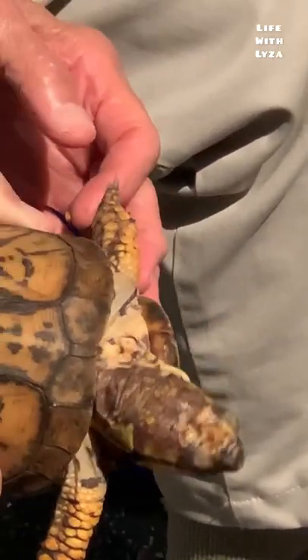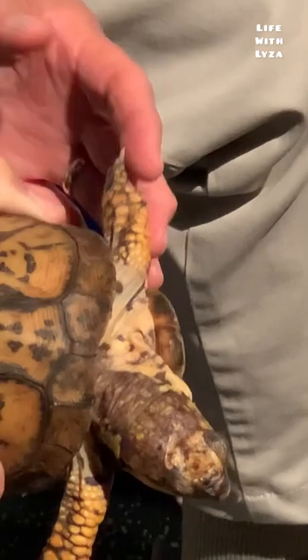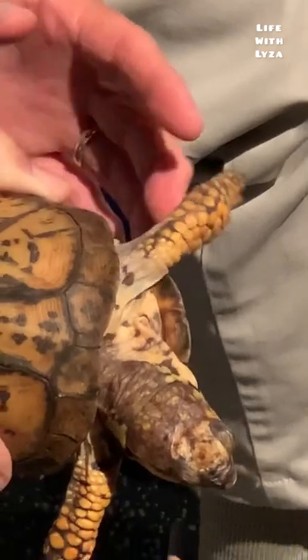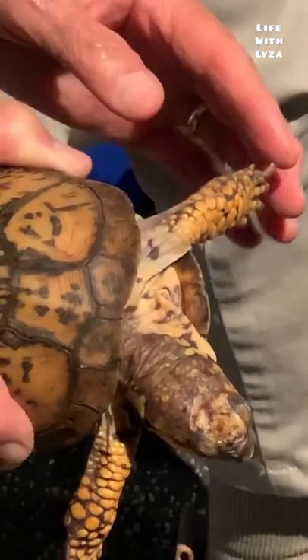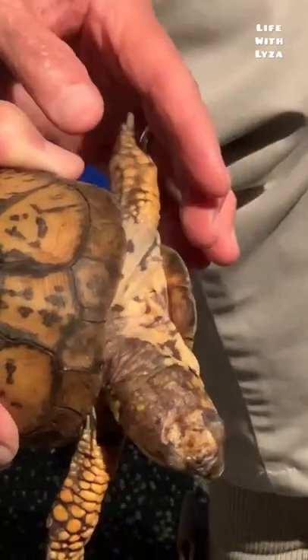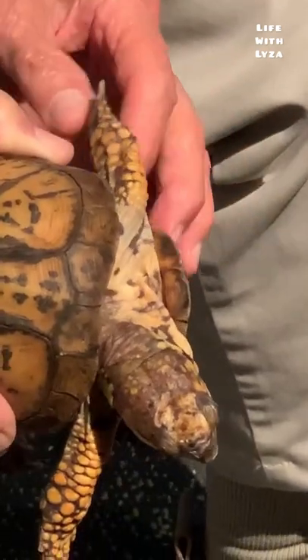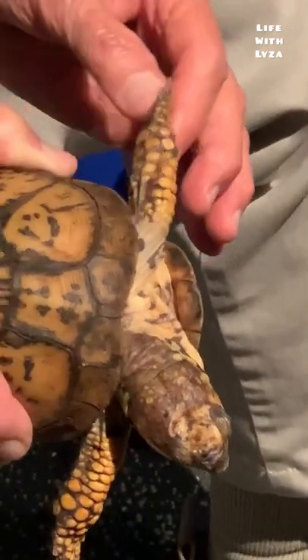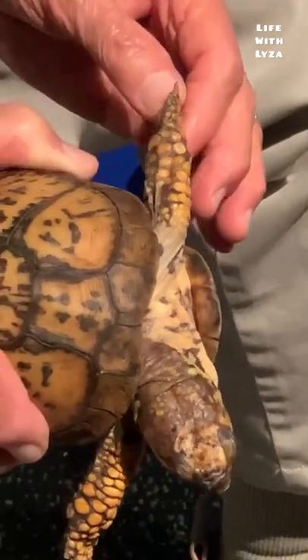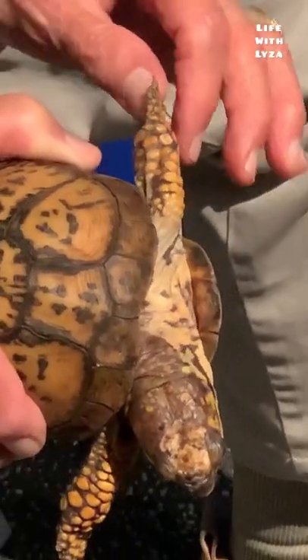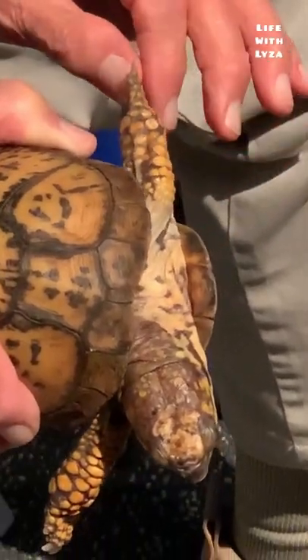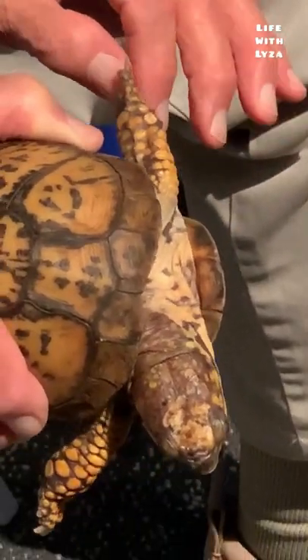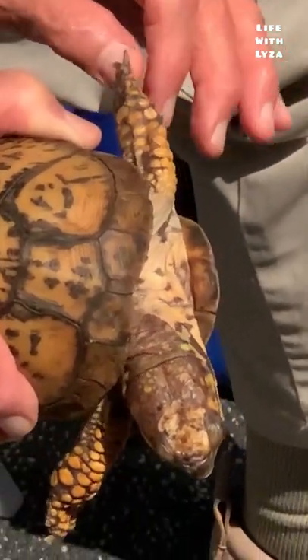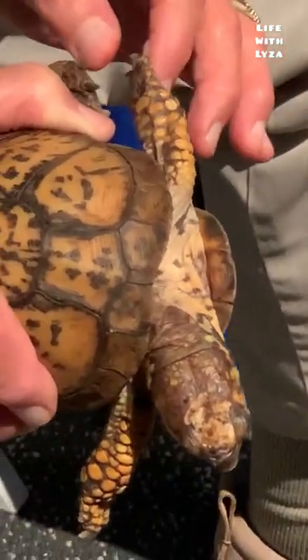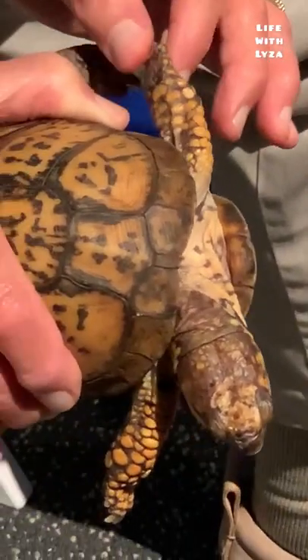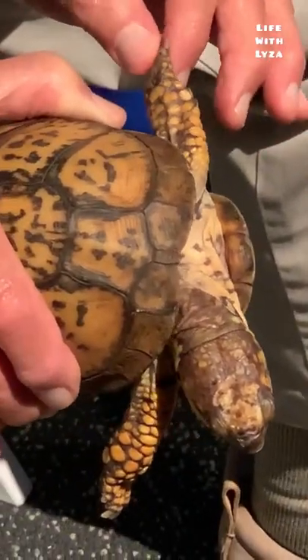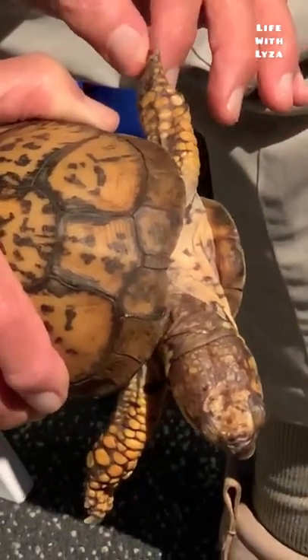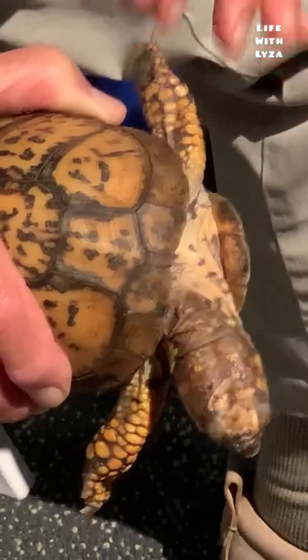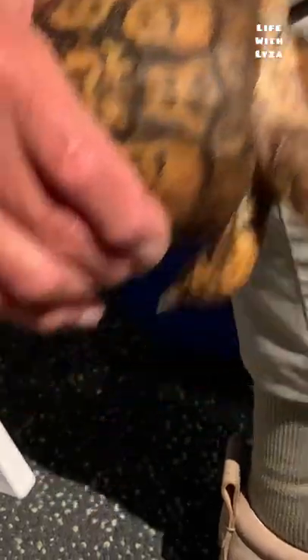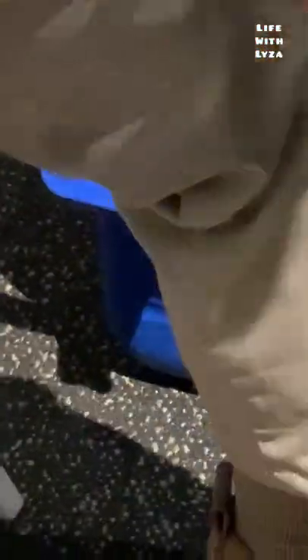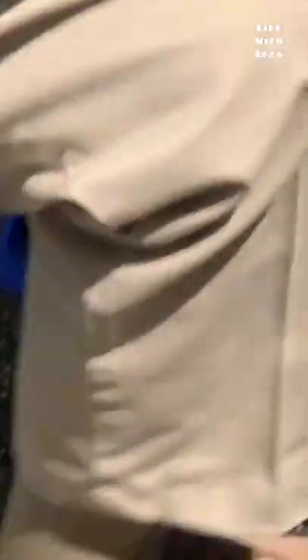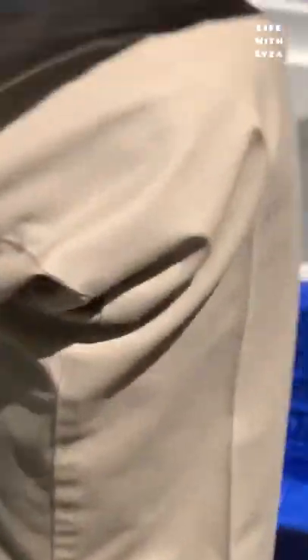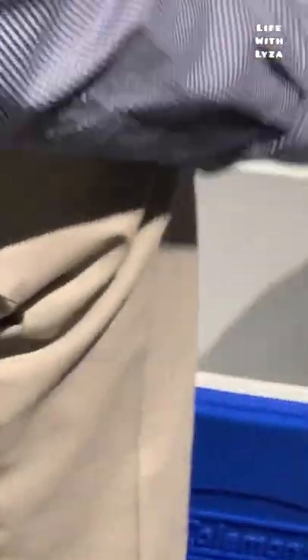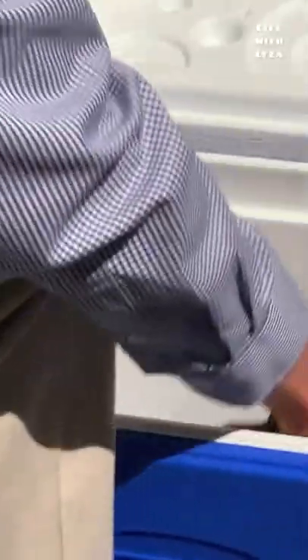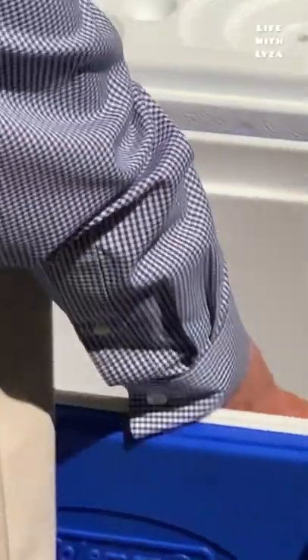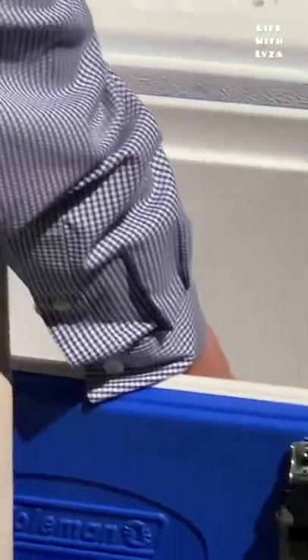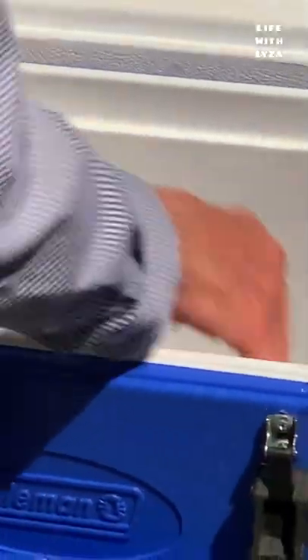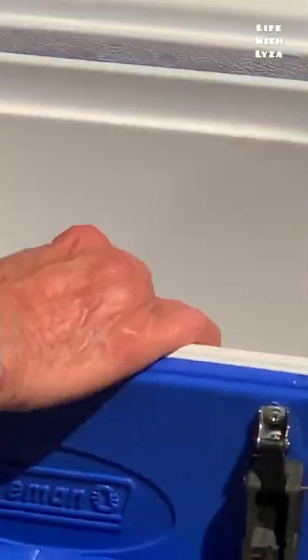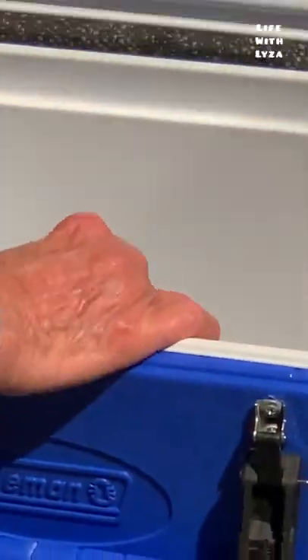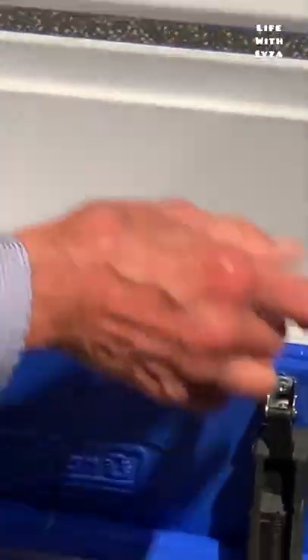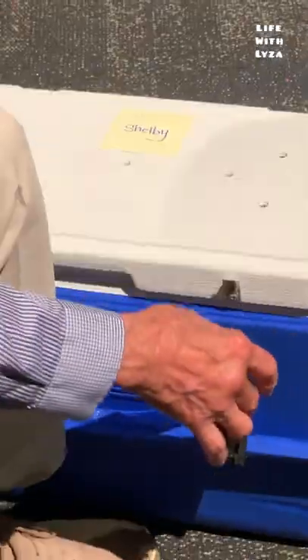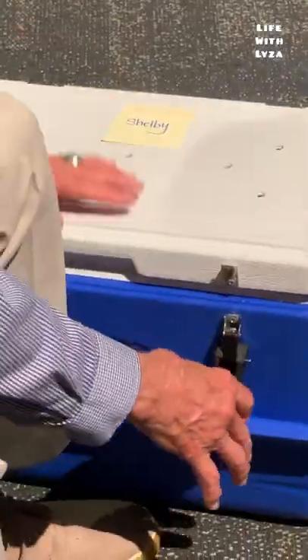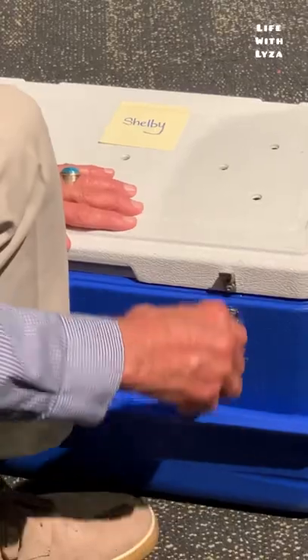In the wintertime, he'll use these little claws to dig a hole and go to sleep, because there's not much food to find in the wintertime.